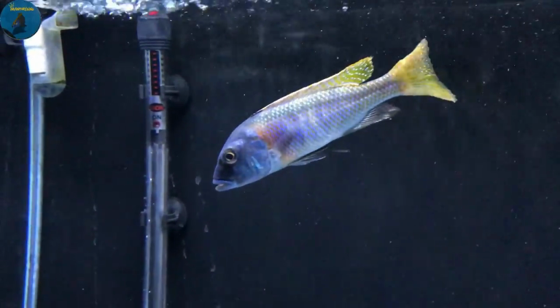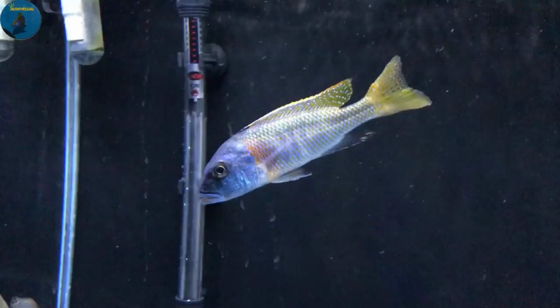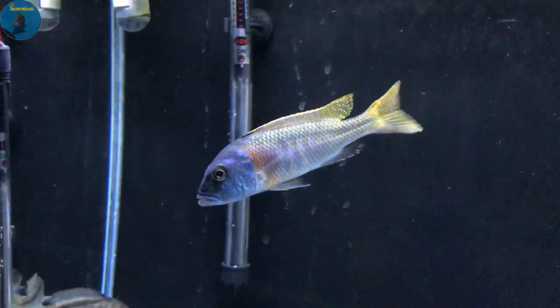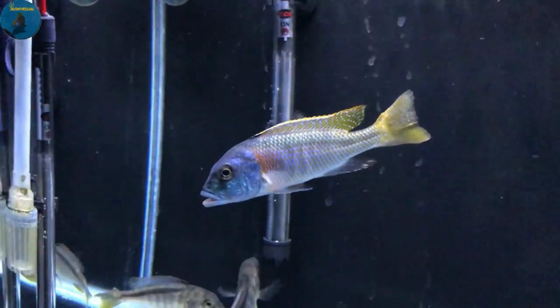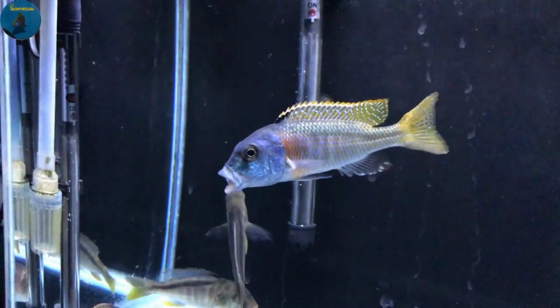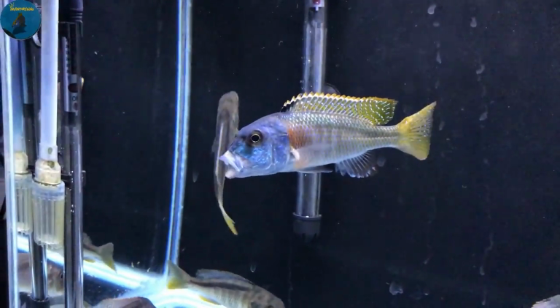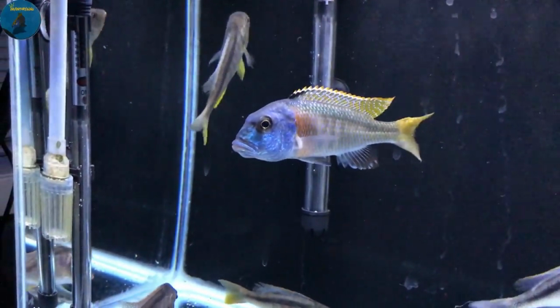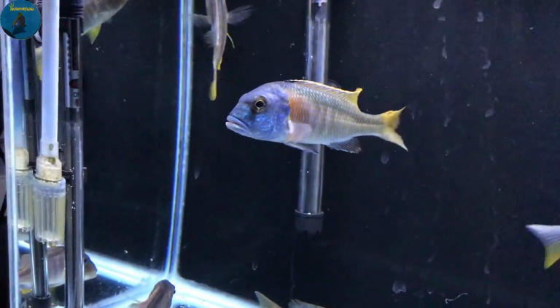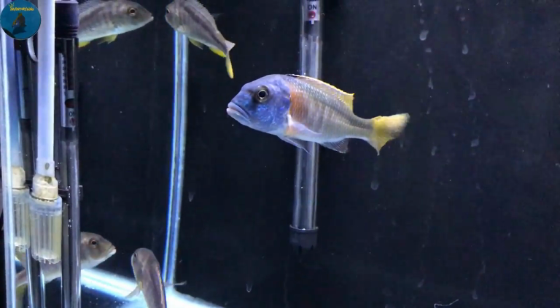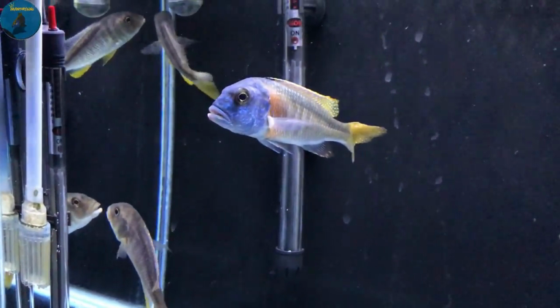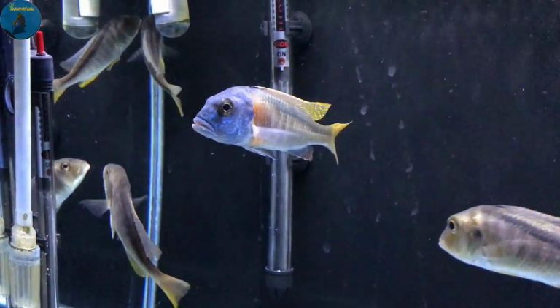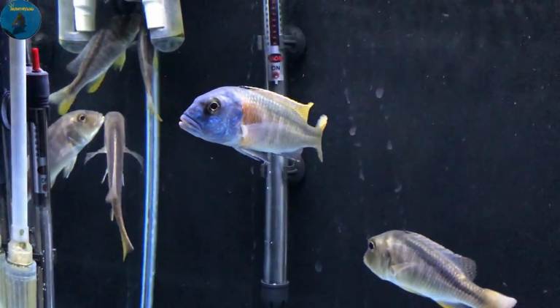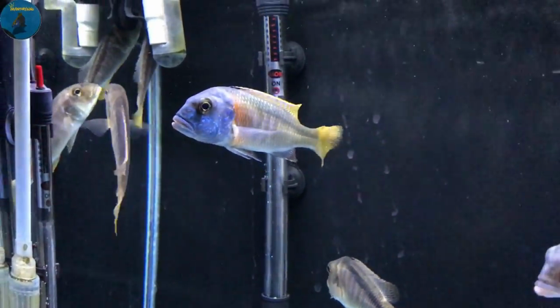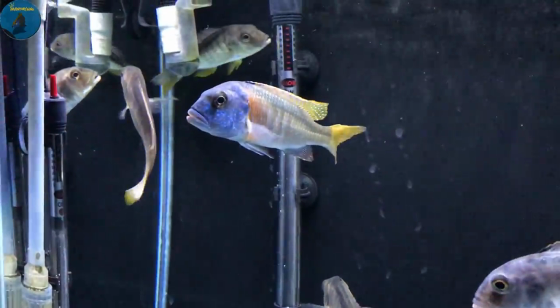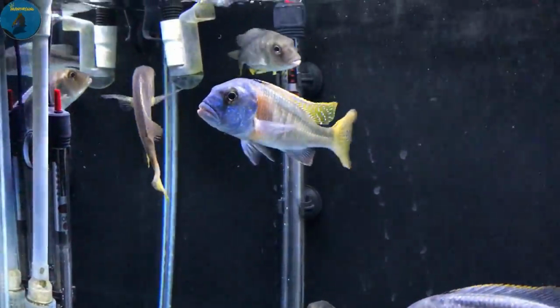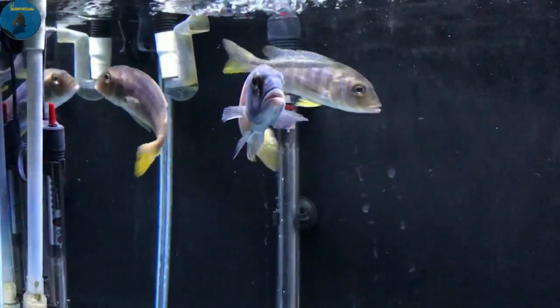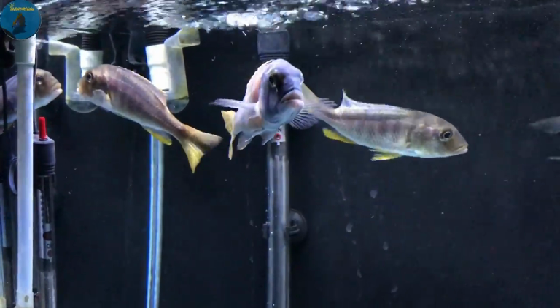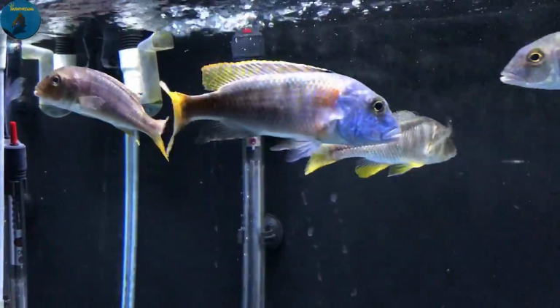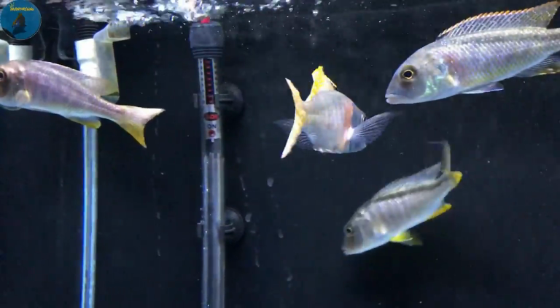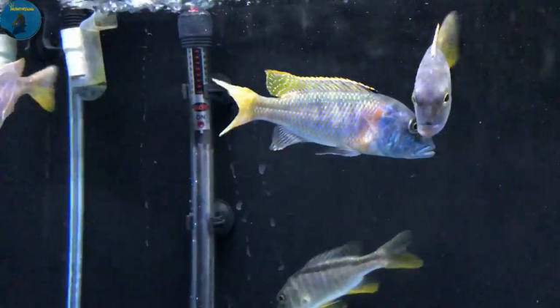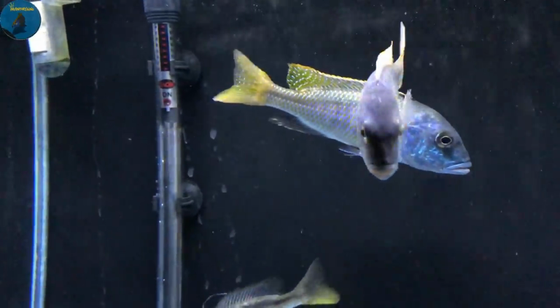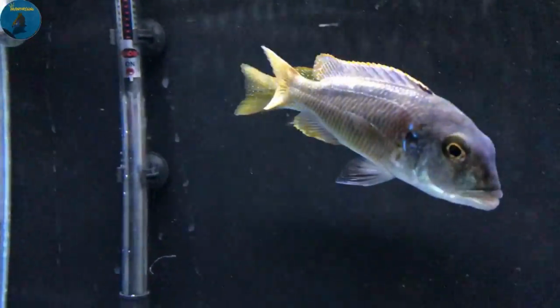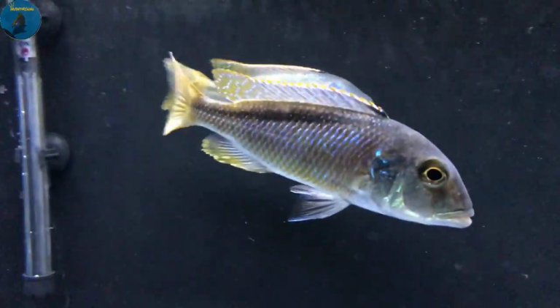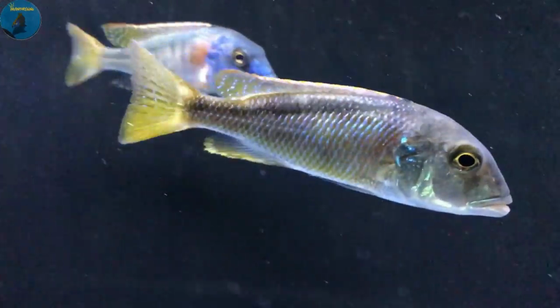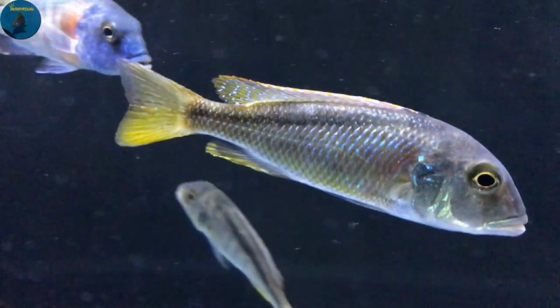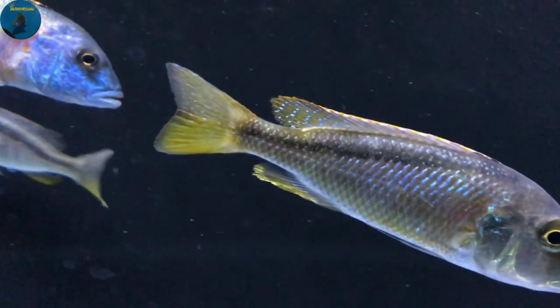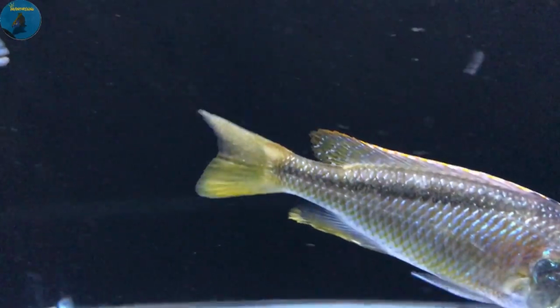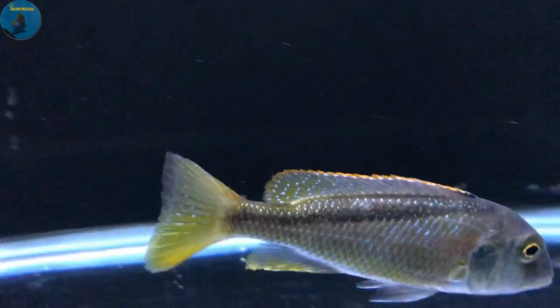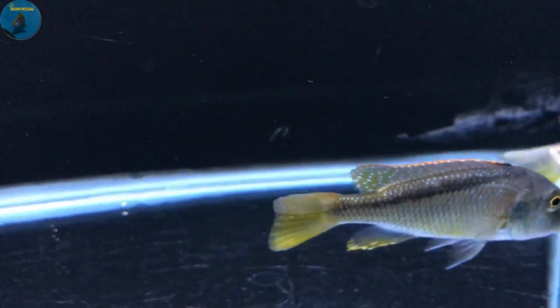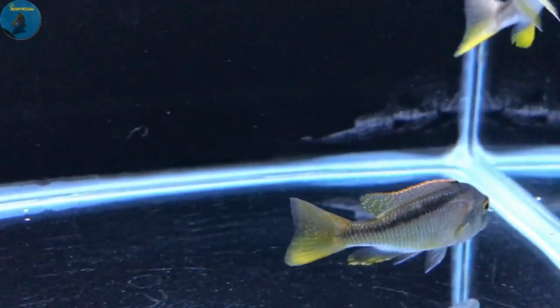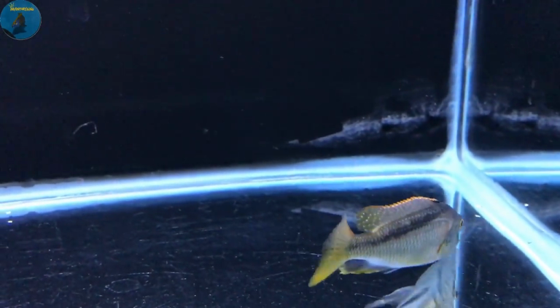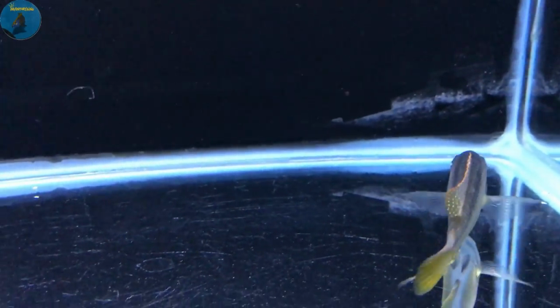Look at this guy right here — for only being in the tank one day he's looking excellent. There's another little male right here, this dude's looking good. He's definitely got some spunk.